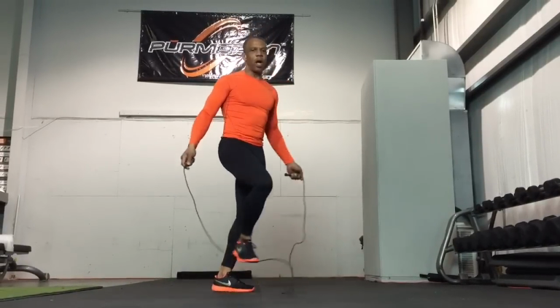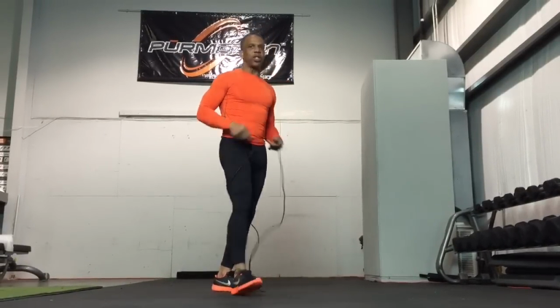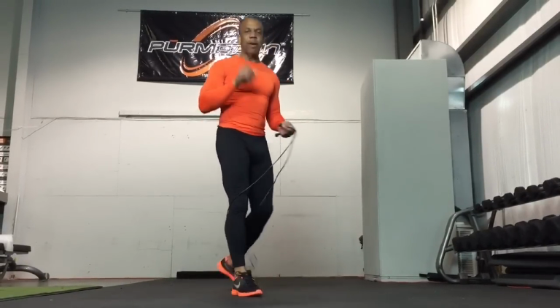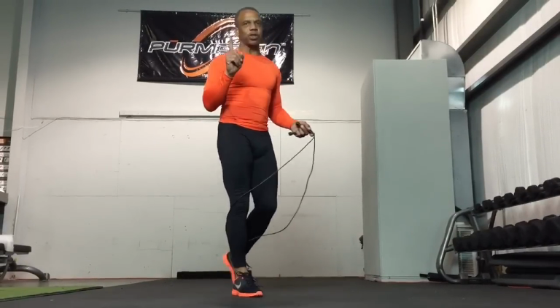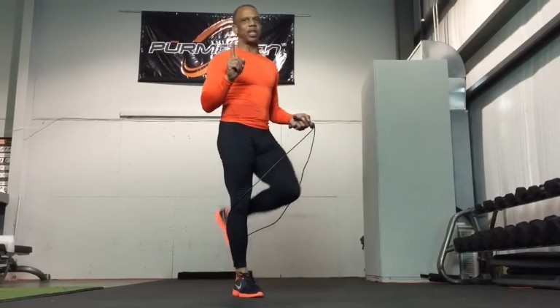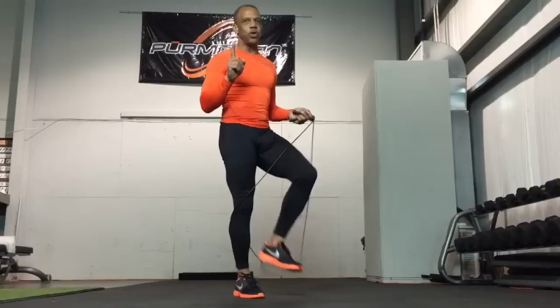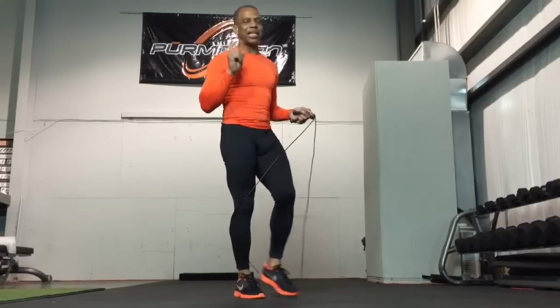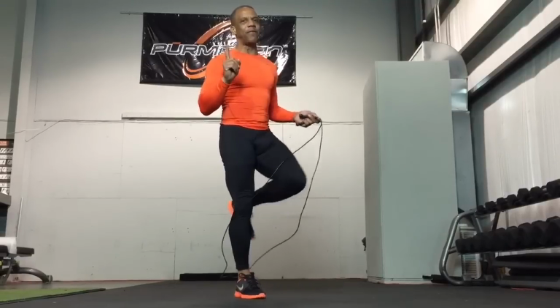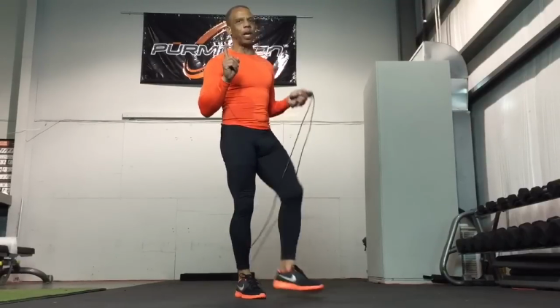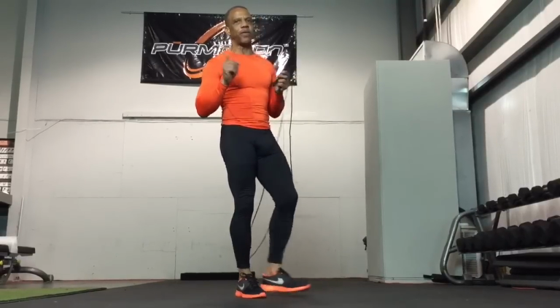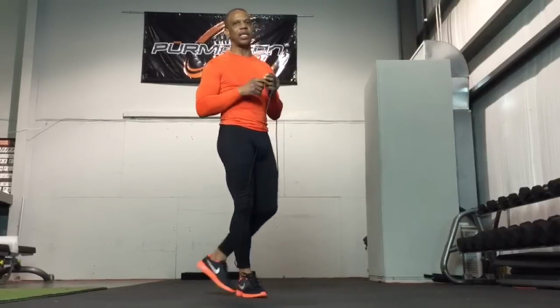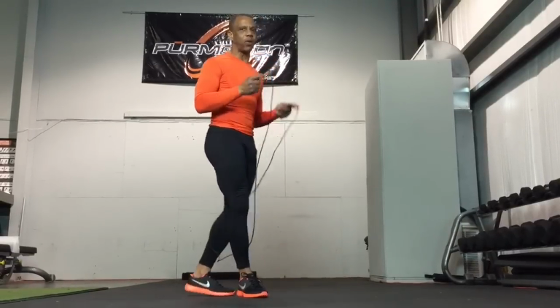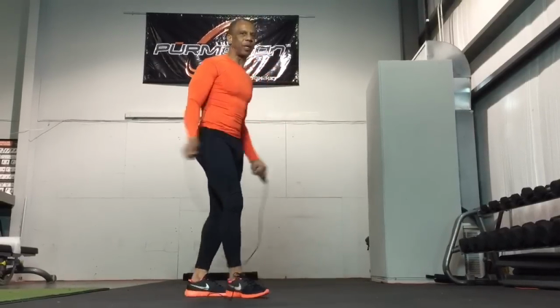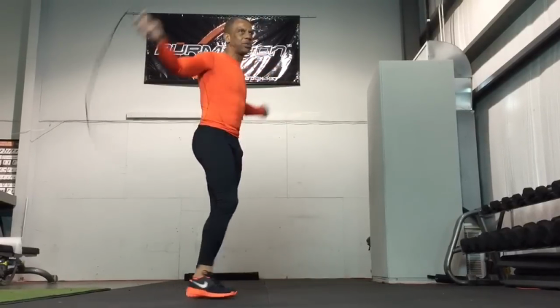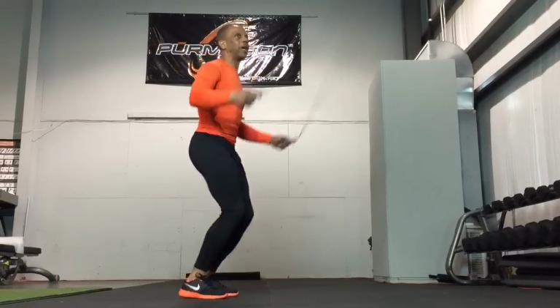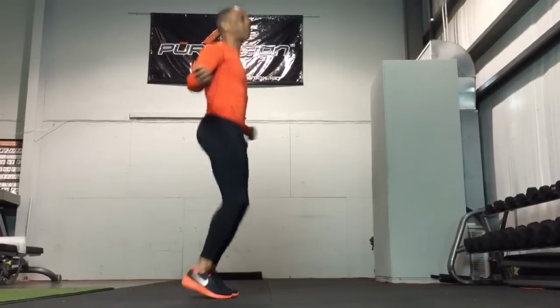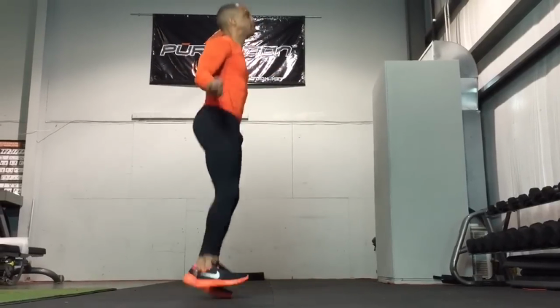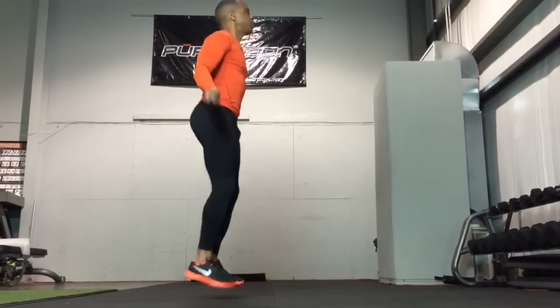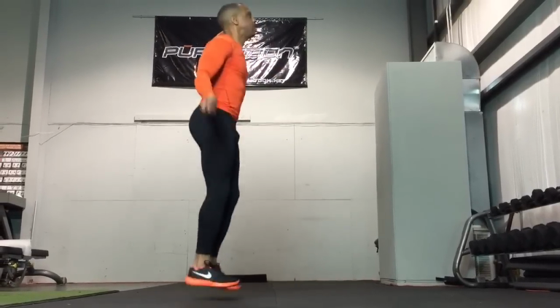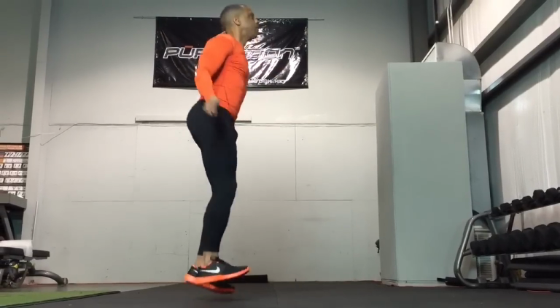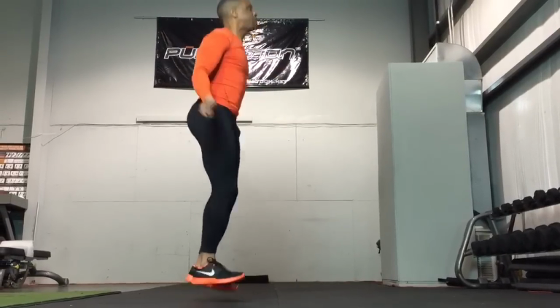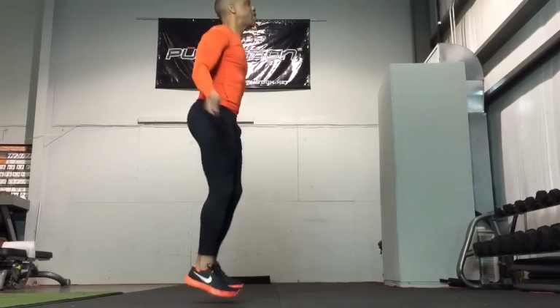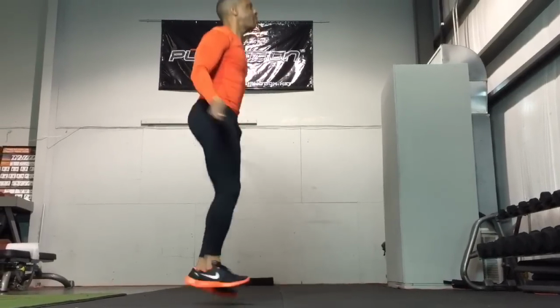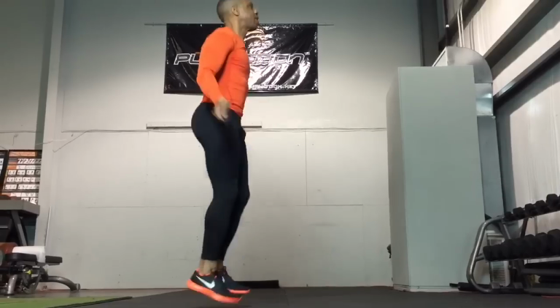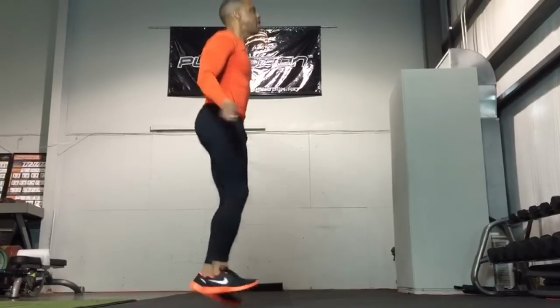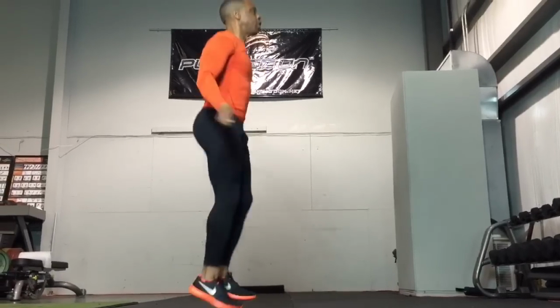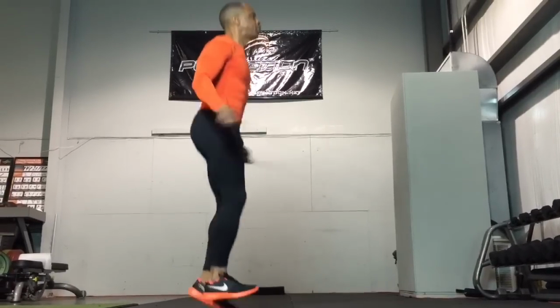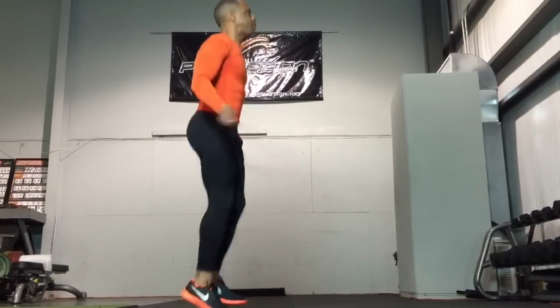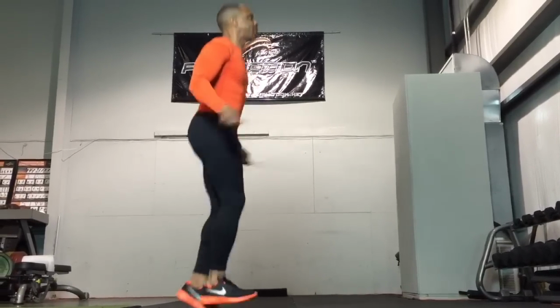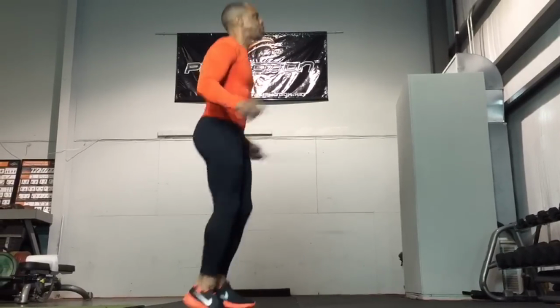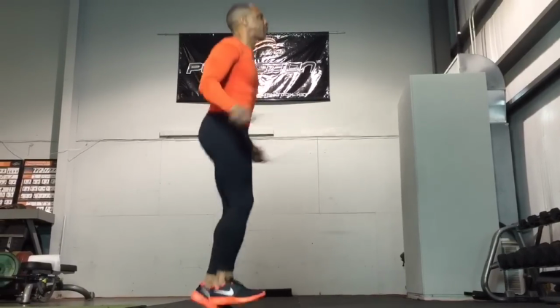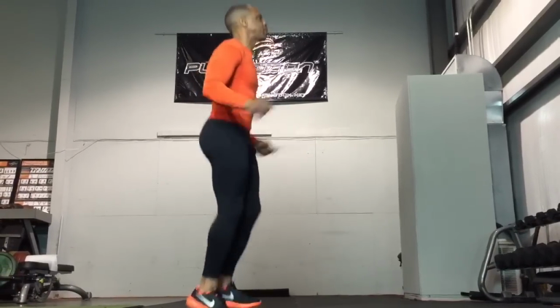These are the same drills that I used in 1984 when I was training for the 1984 Olympic Games. Foot placement, good push off, plantar flexion, dorsal flexion —